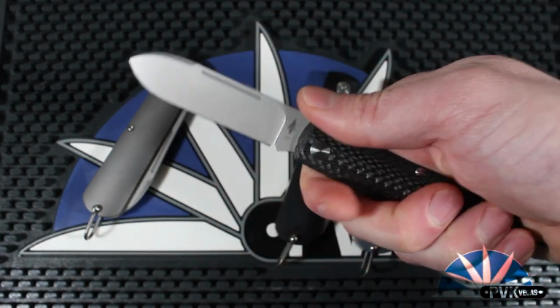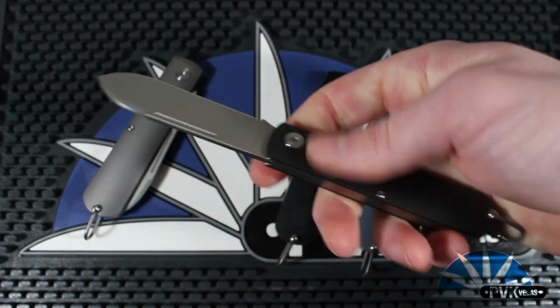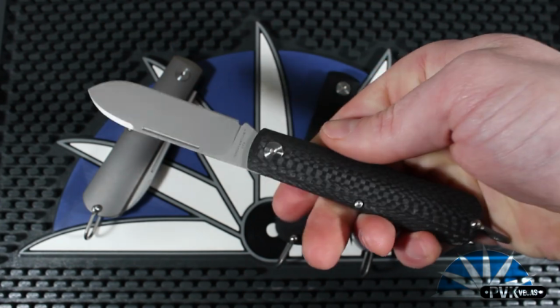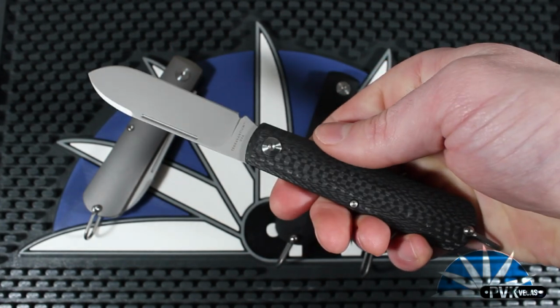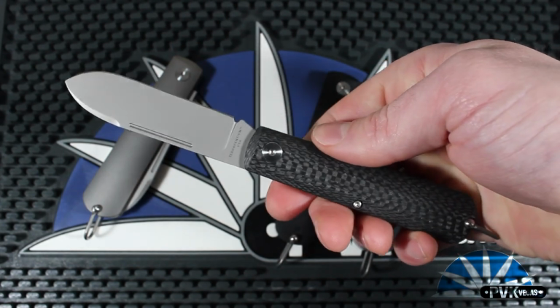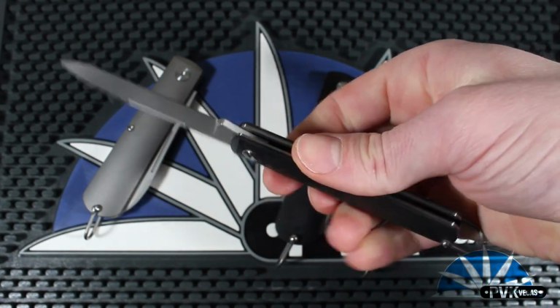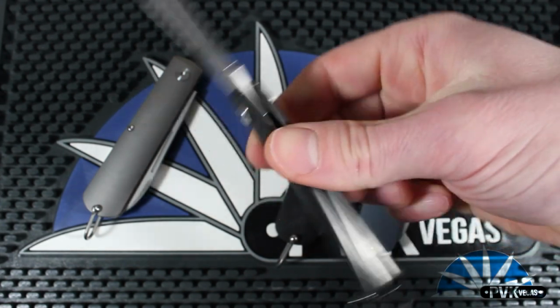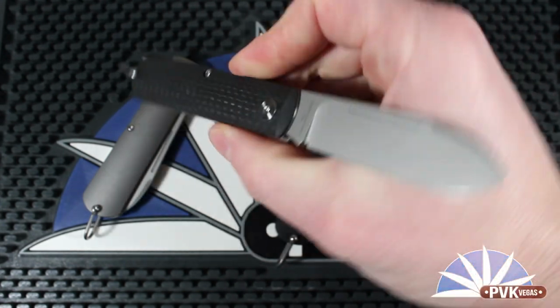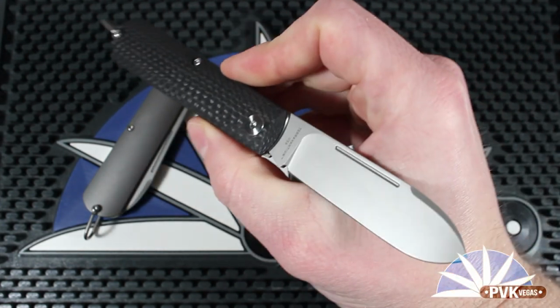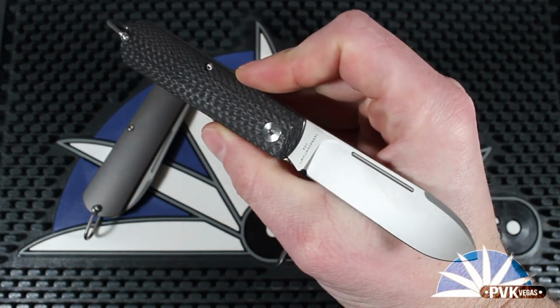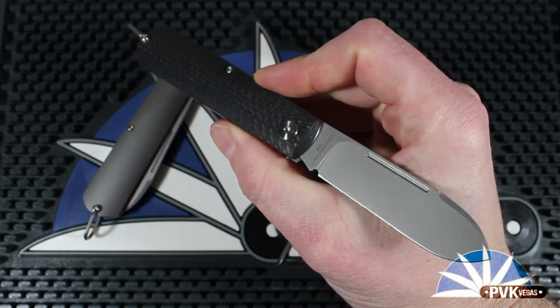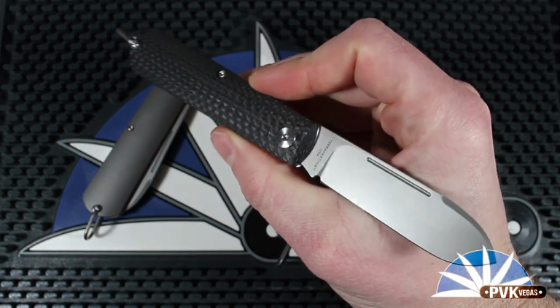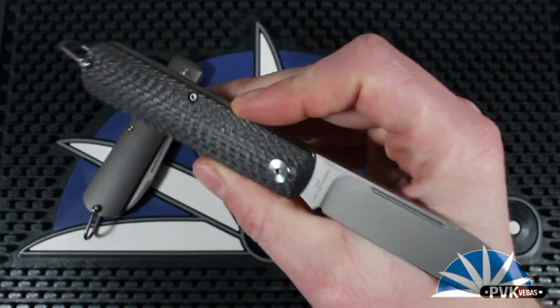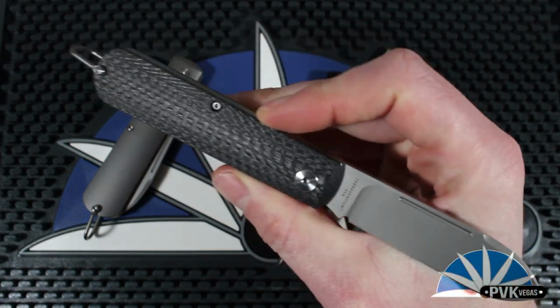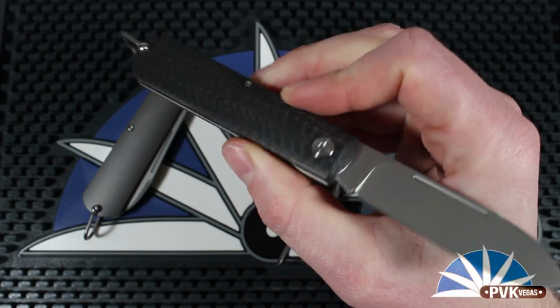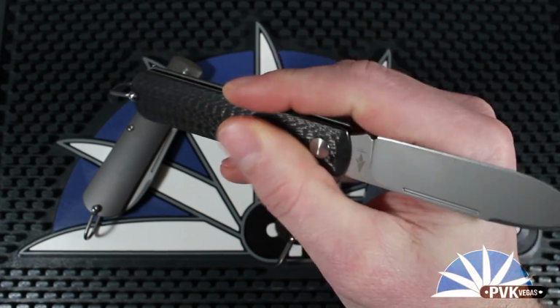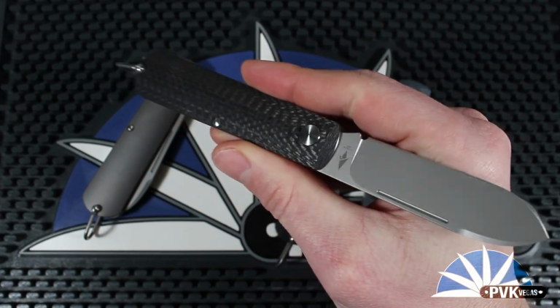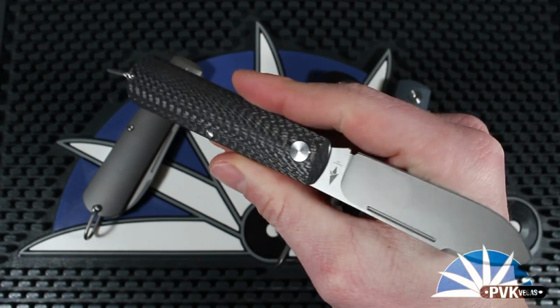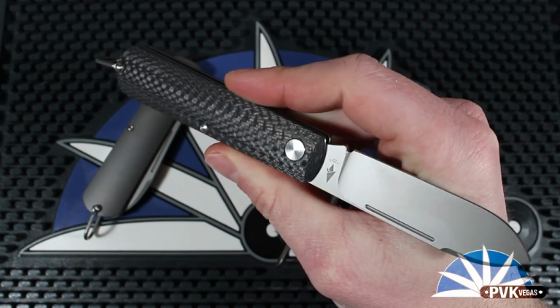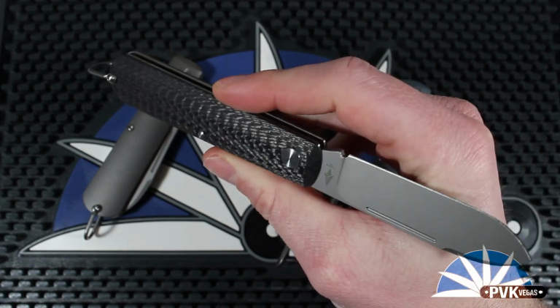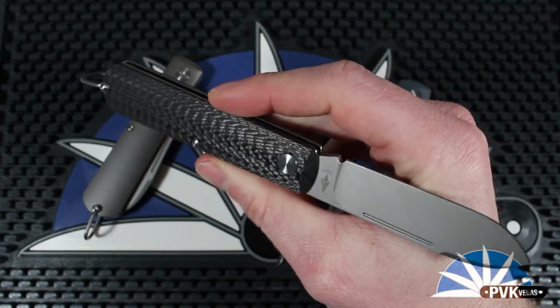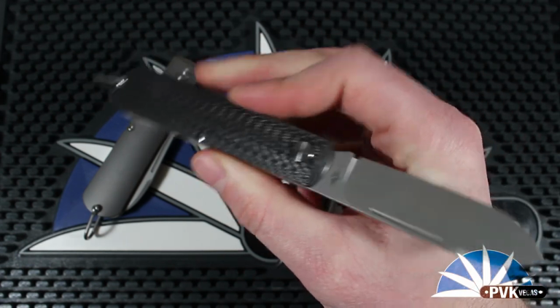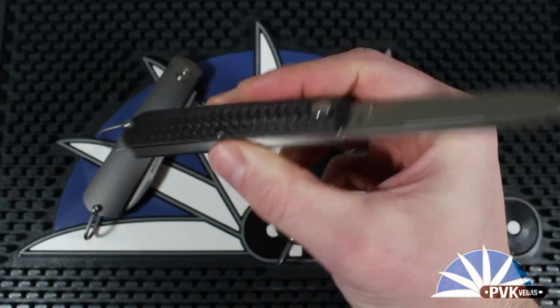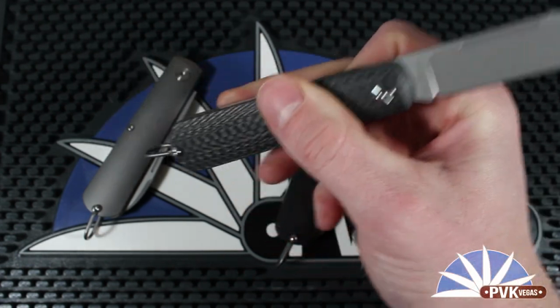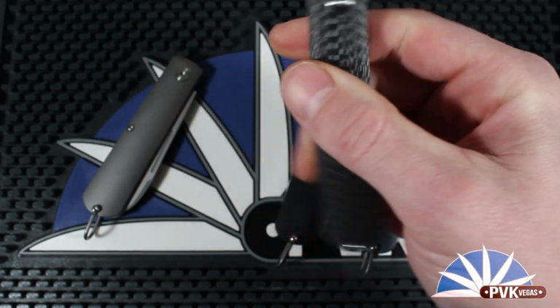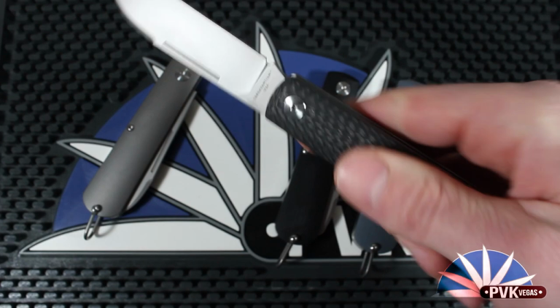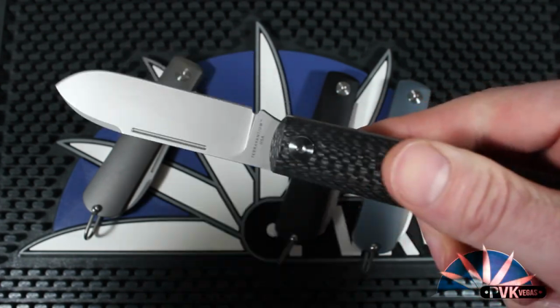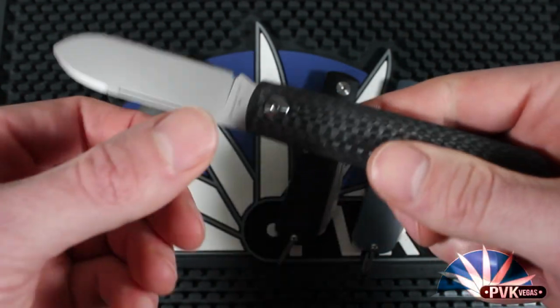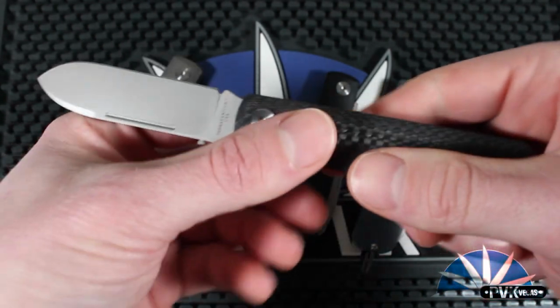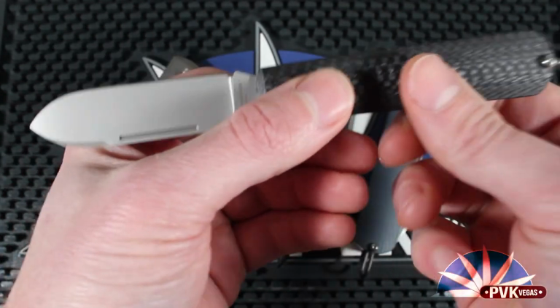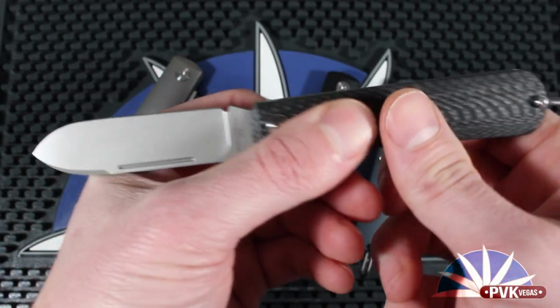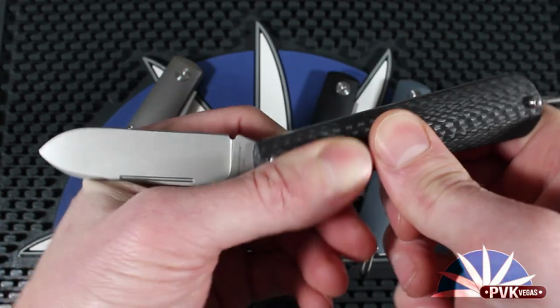The Otter also features a martinistic steel backspring that gives this knife a great walk and talk. It is very snappy, so it will have no problem keeping the blade open or closed.